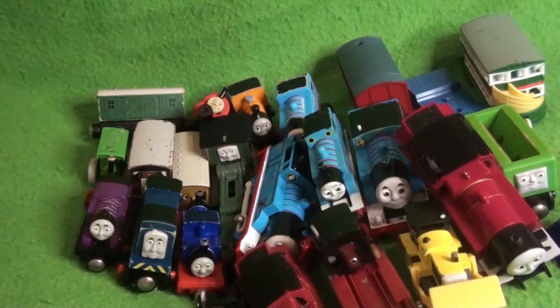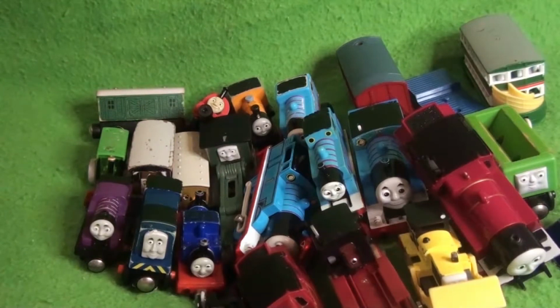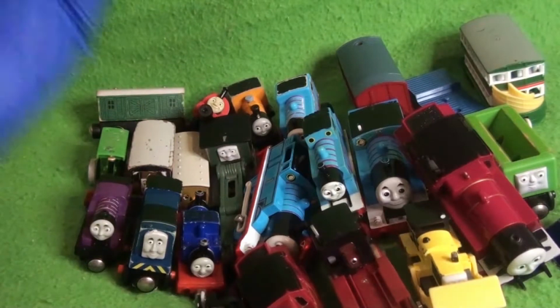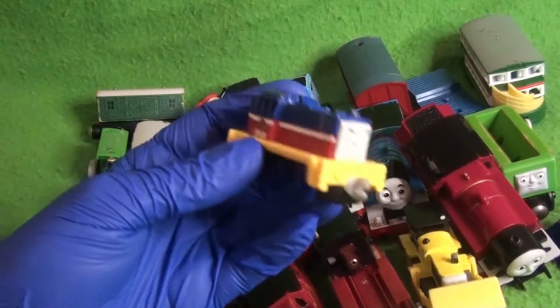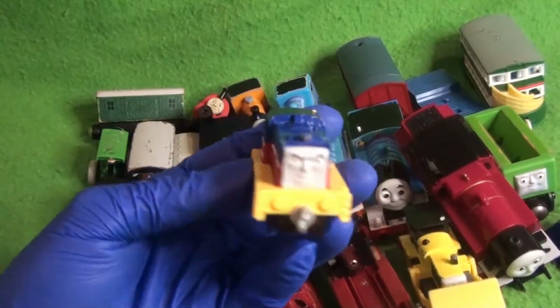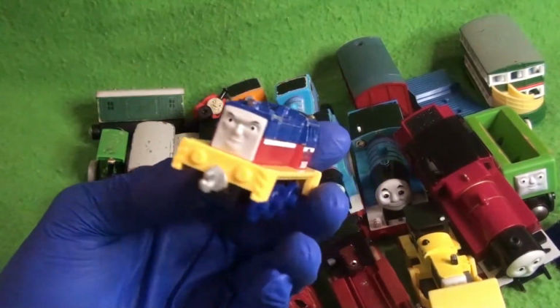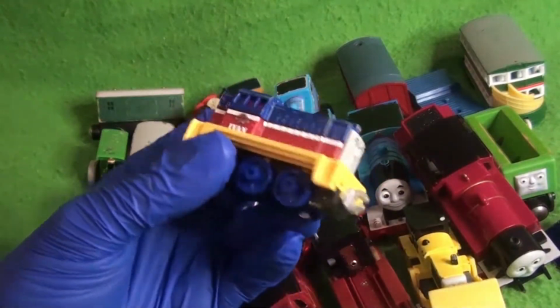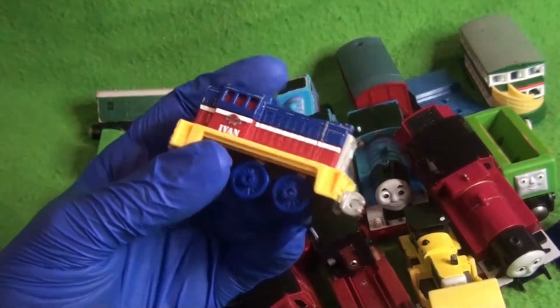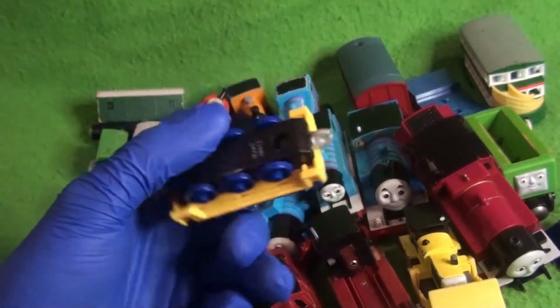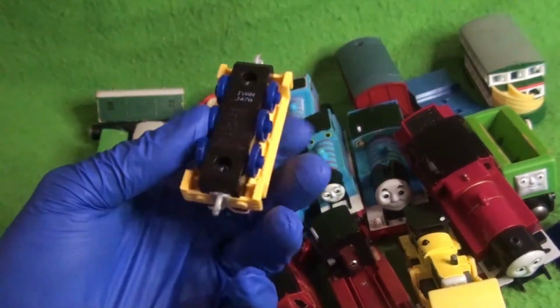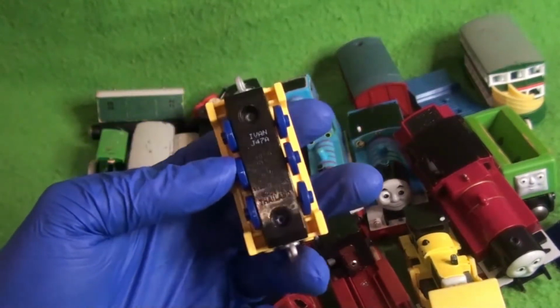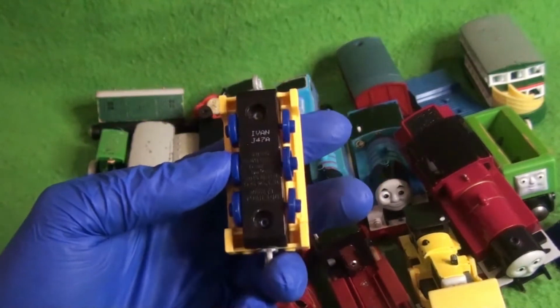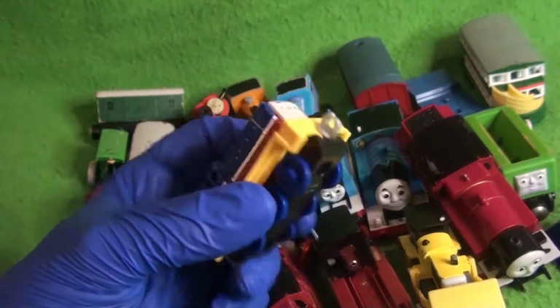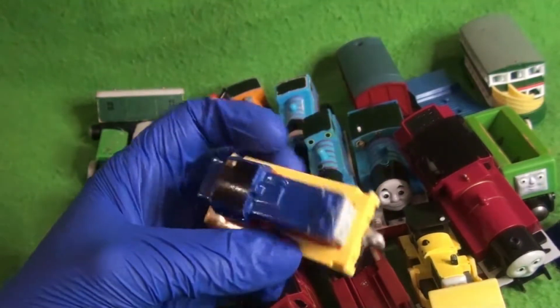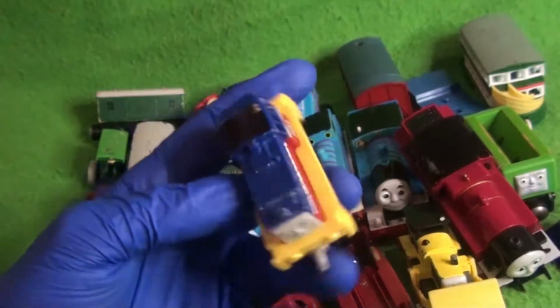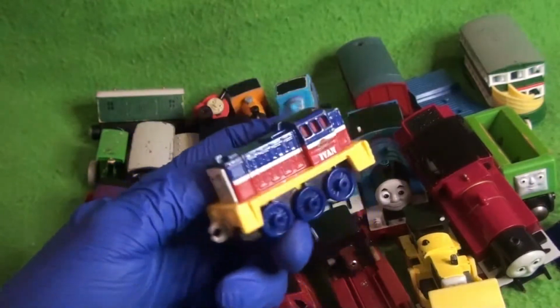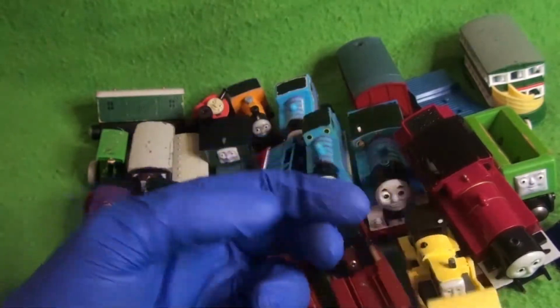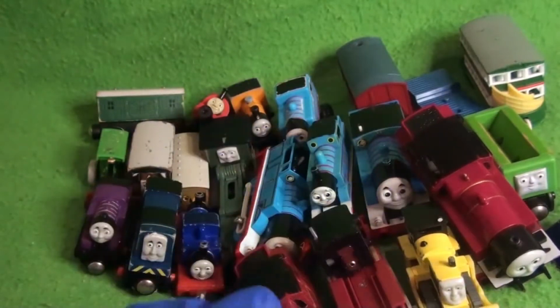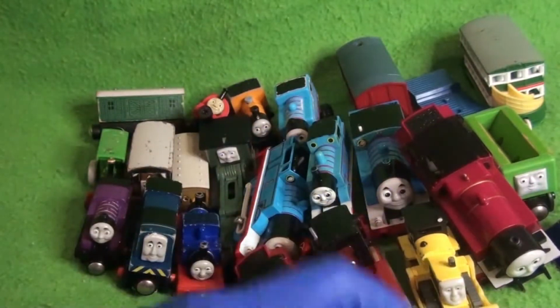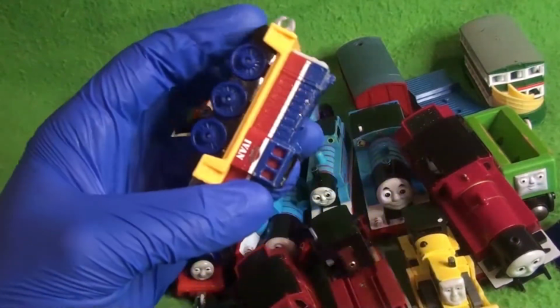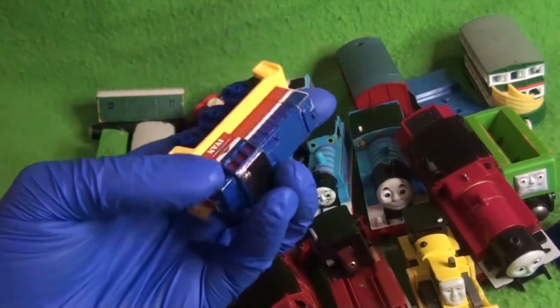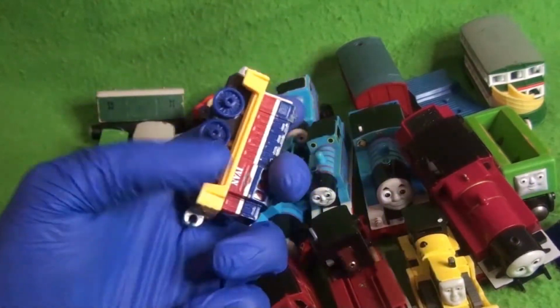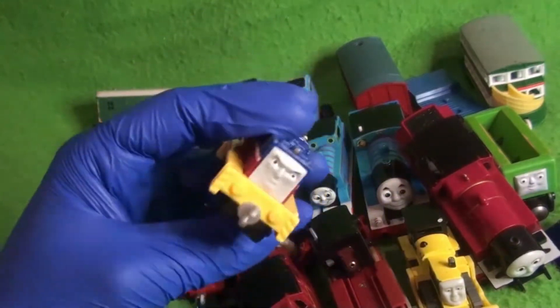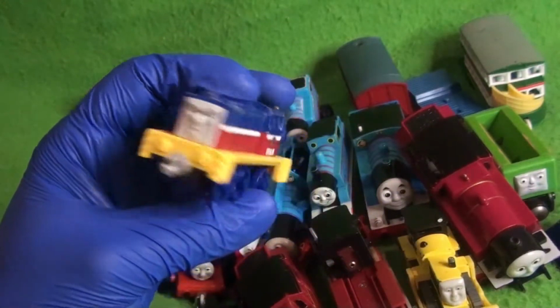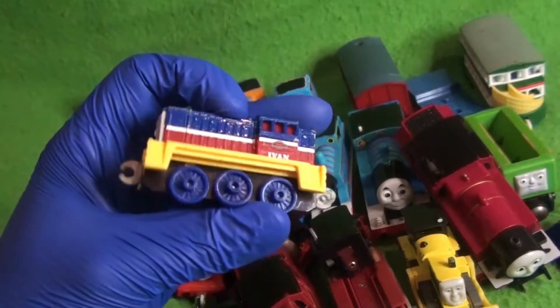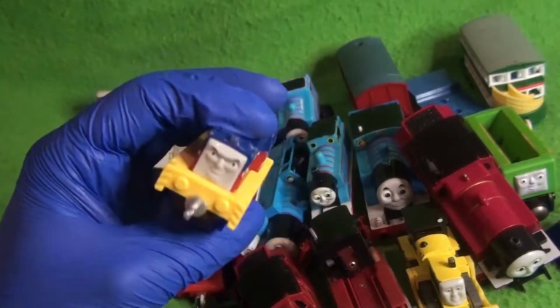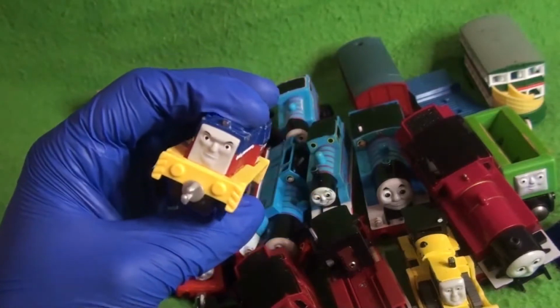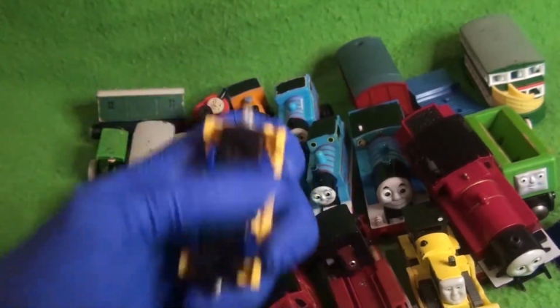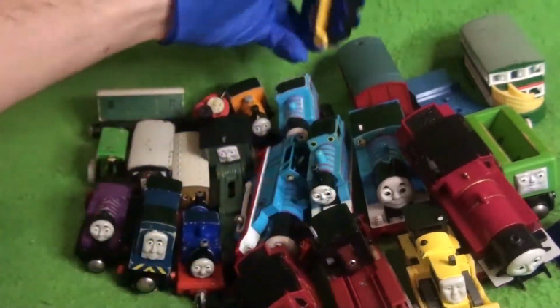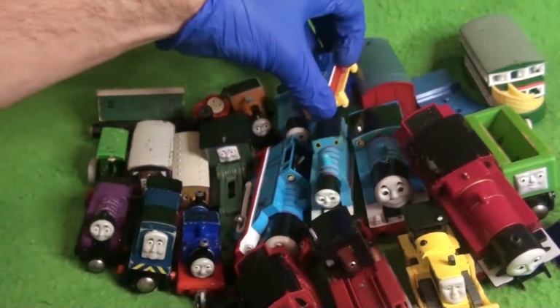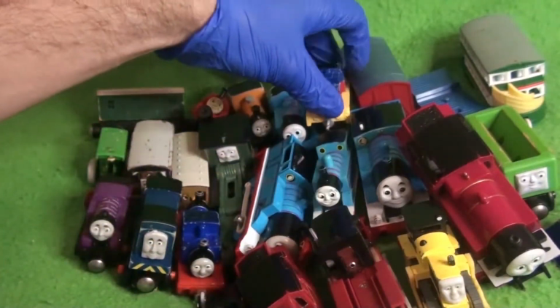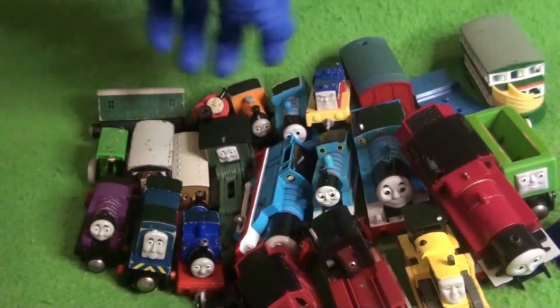And we have an Adventures engine — this is Ivan from, I believe, The Great Race or Big World Big Adventures. I'm leaning towards The Great Race. He is cool; I never thought I'd have him.